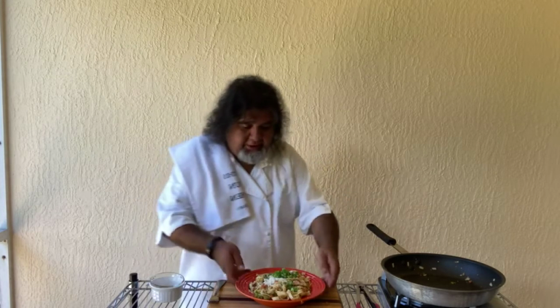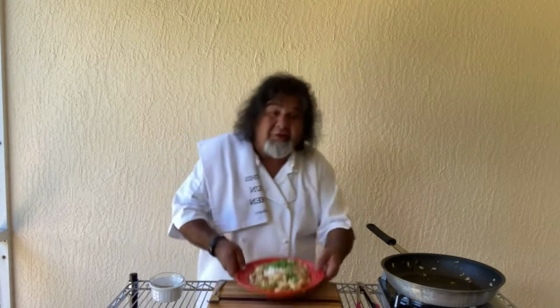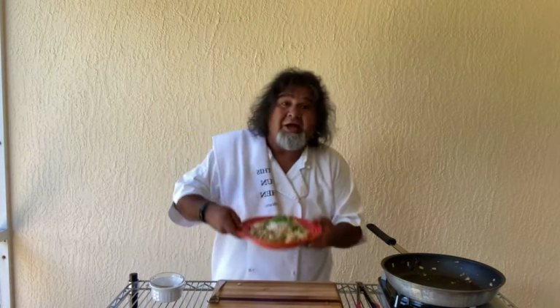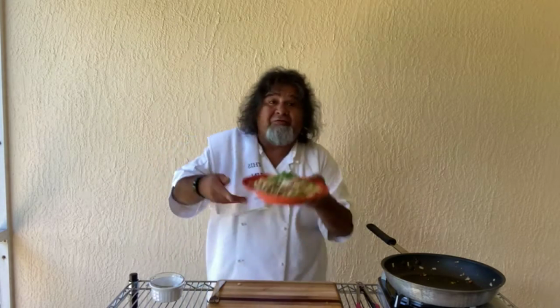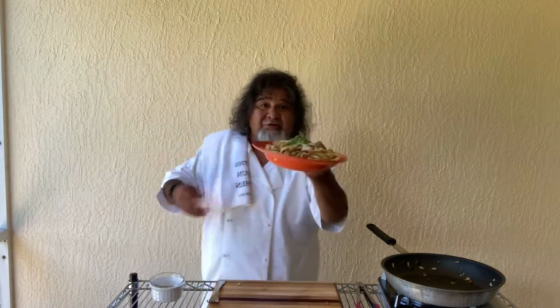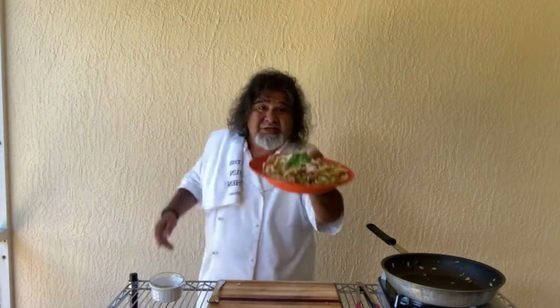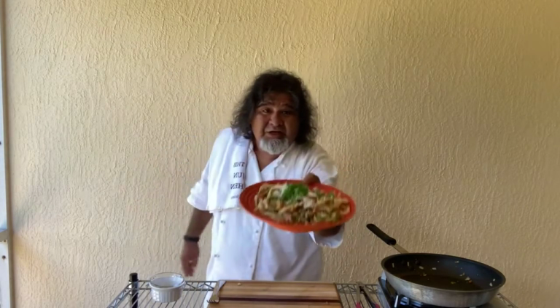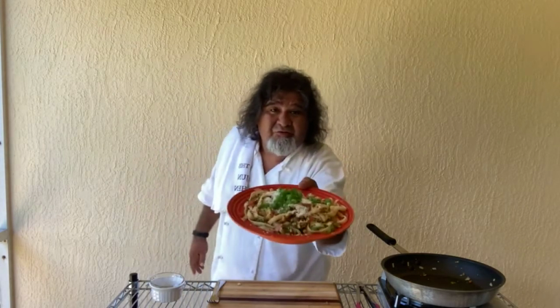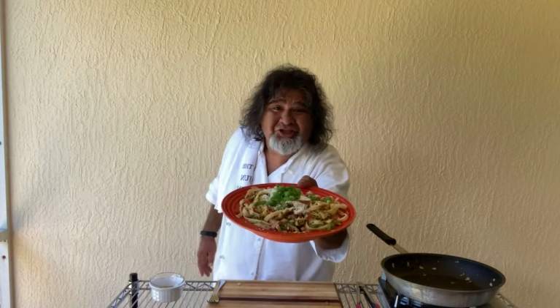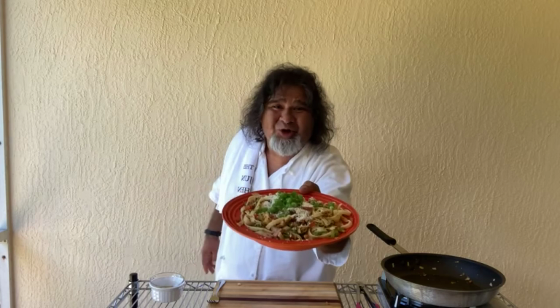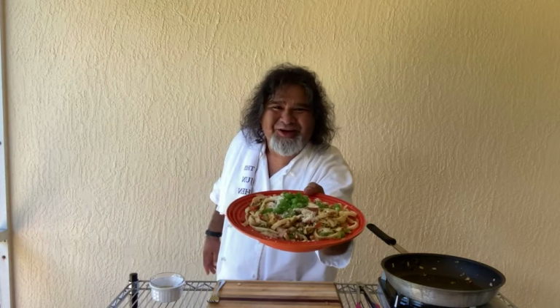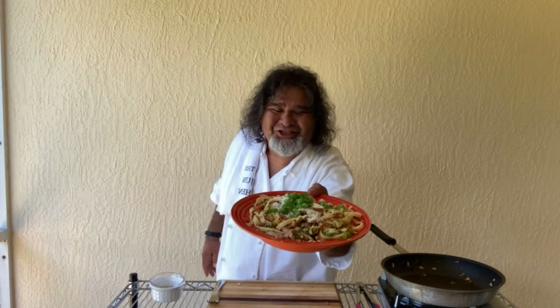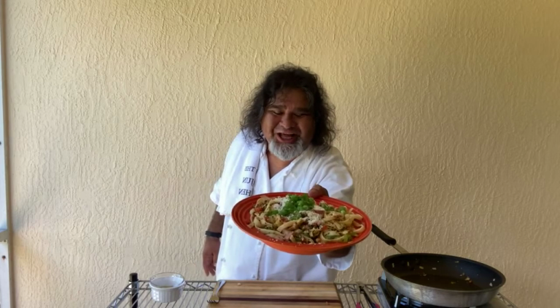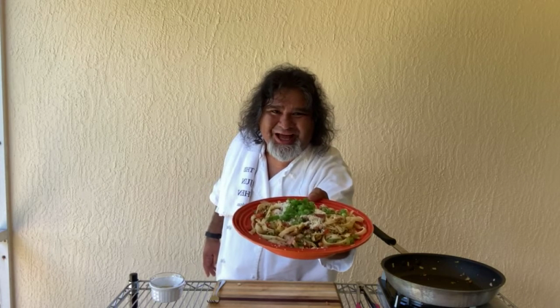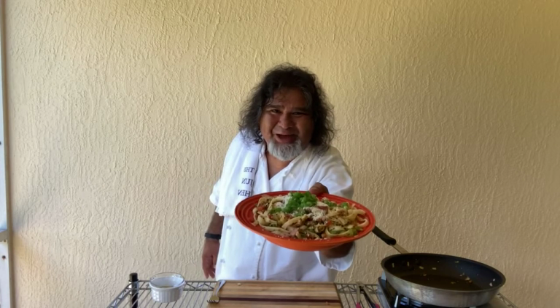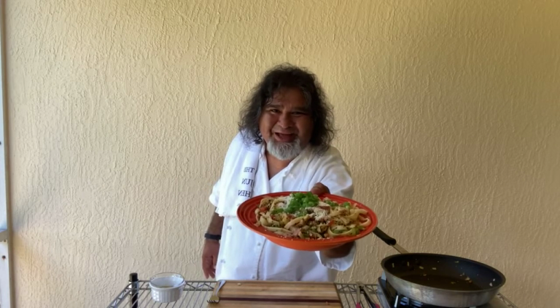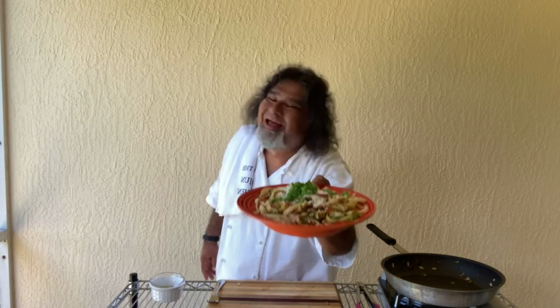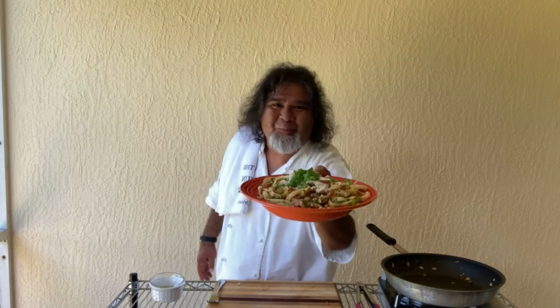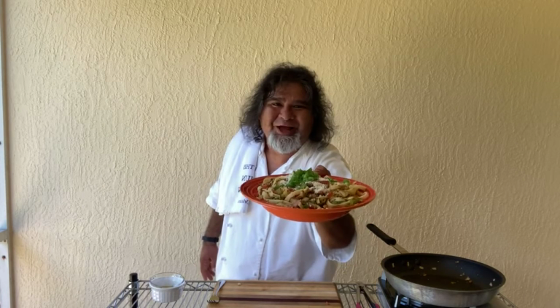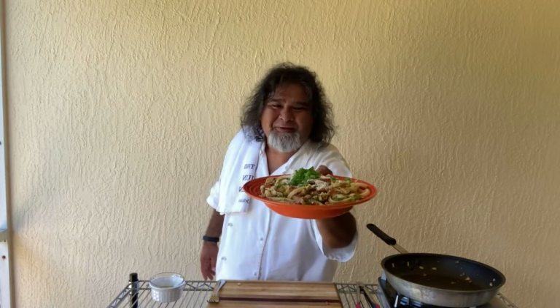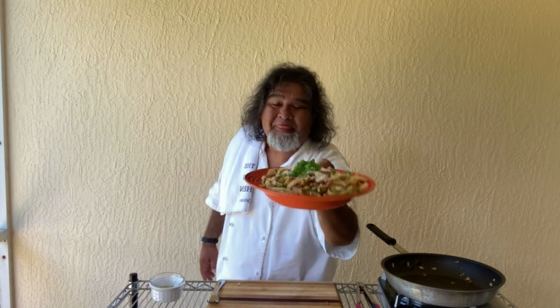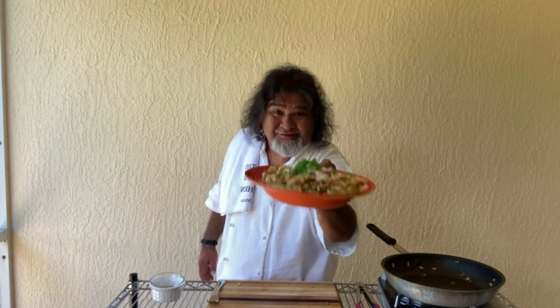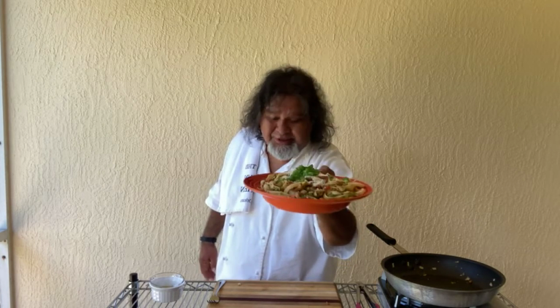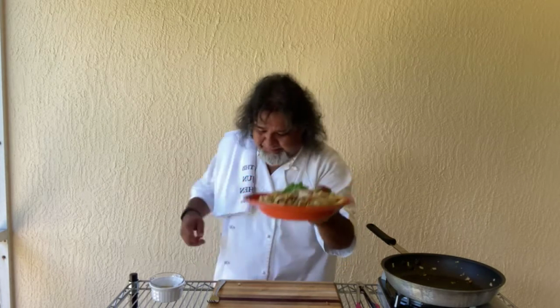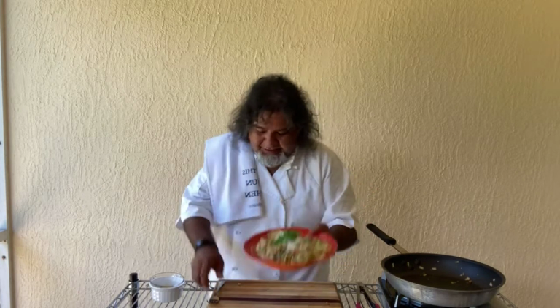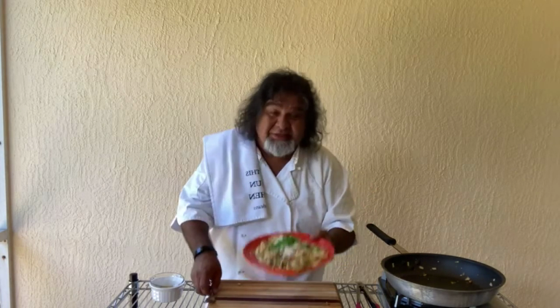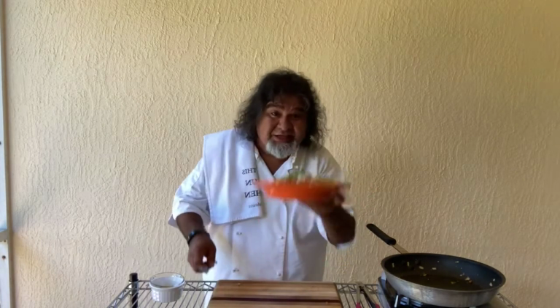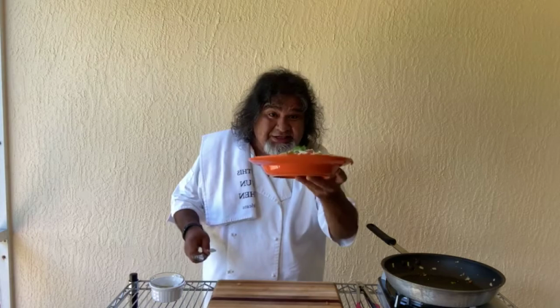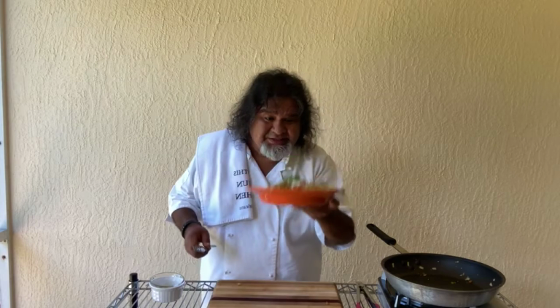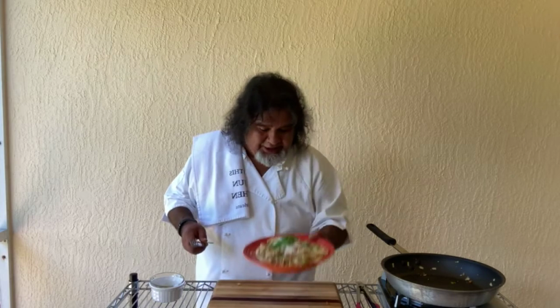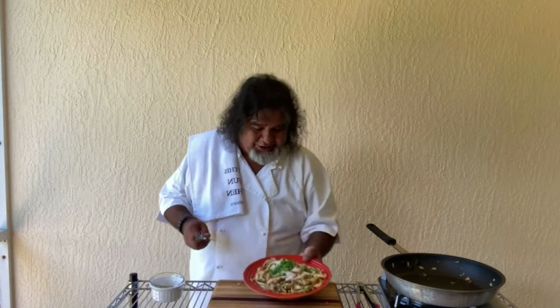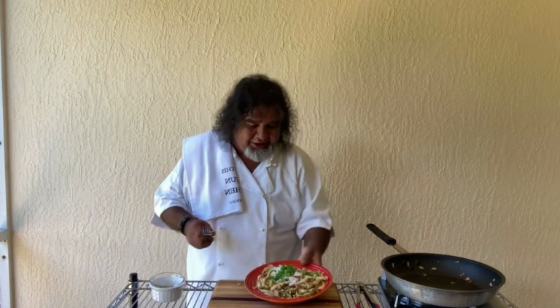And there you have it, folks — French Quarter Fettuccine! Hope you like it. This is awesome. Let's take a test and see how we did today.